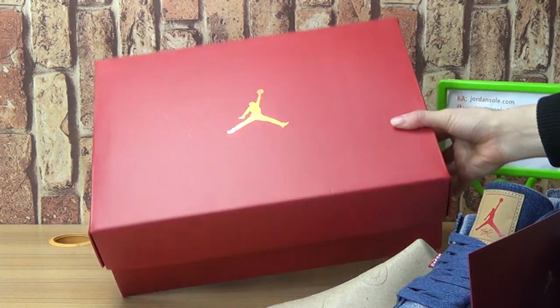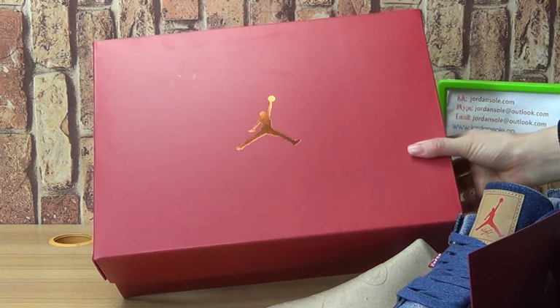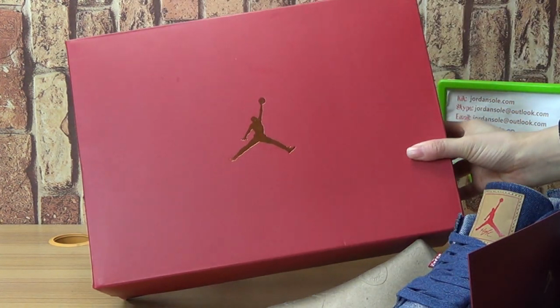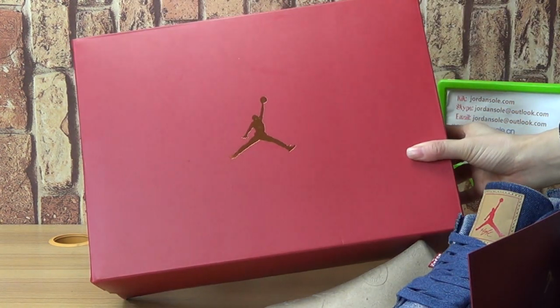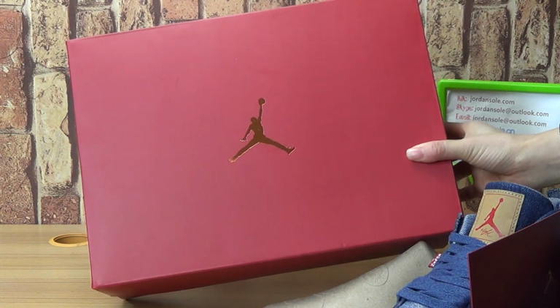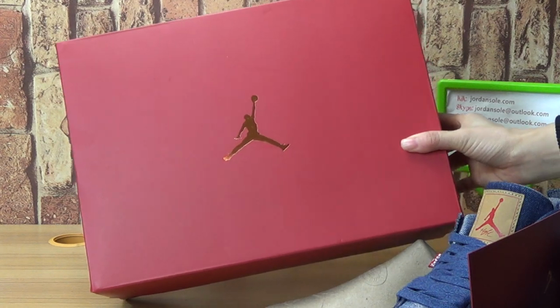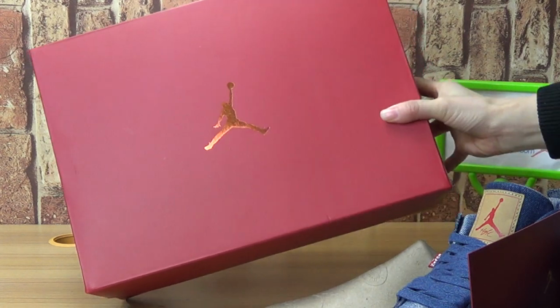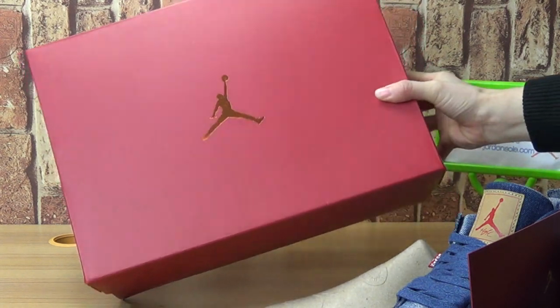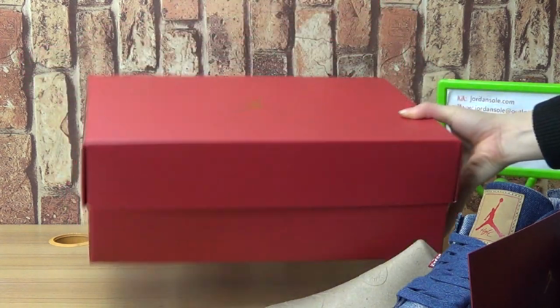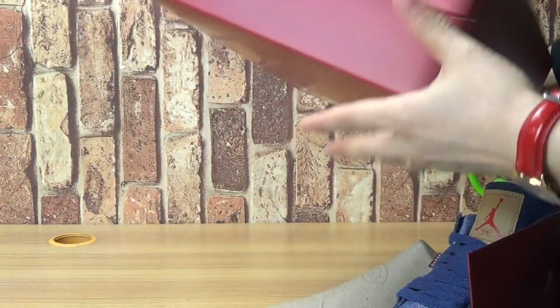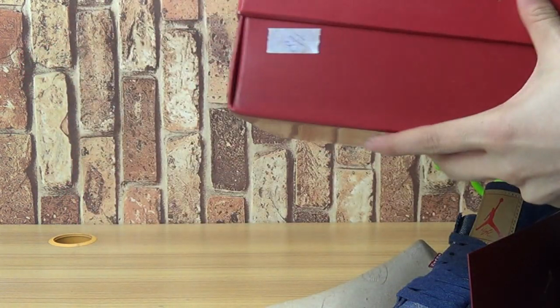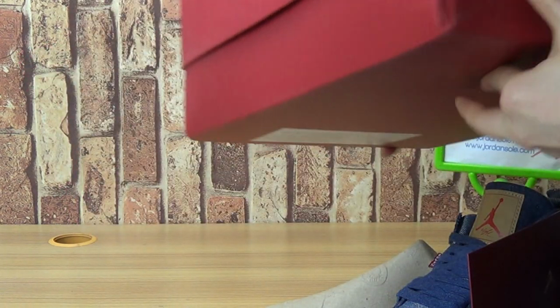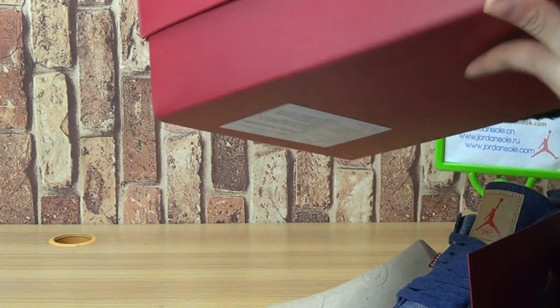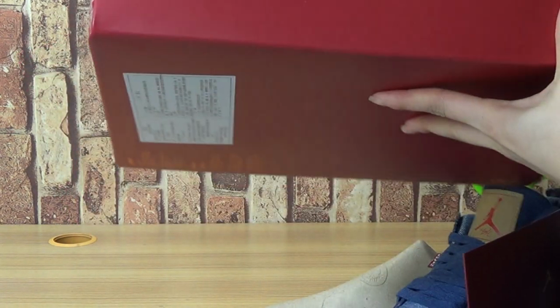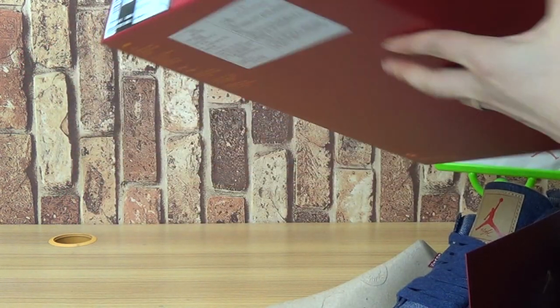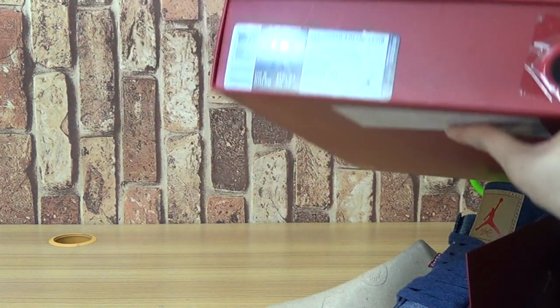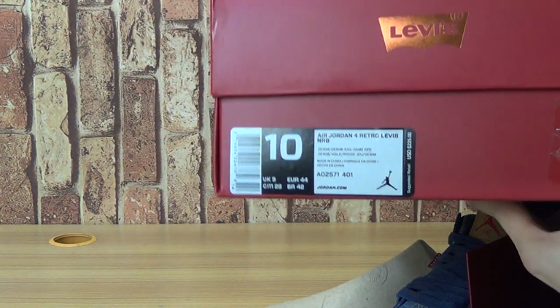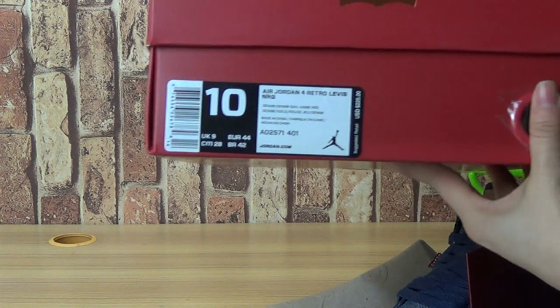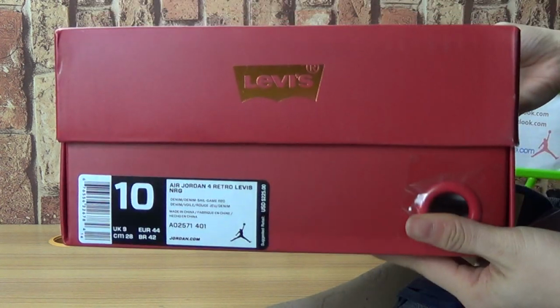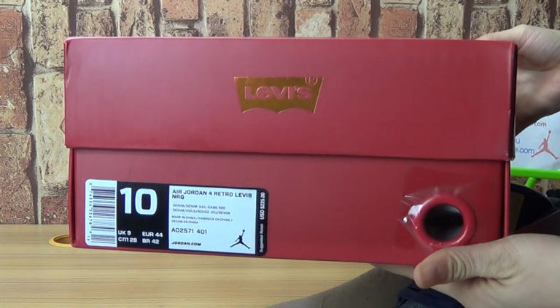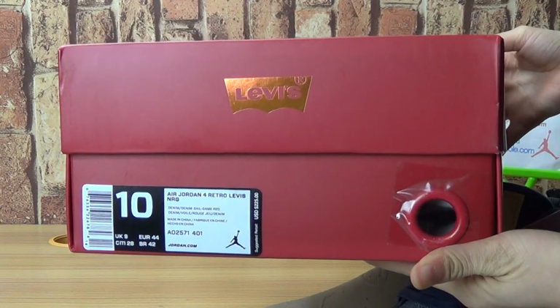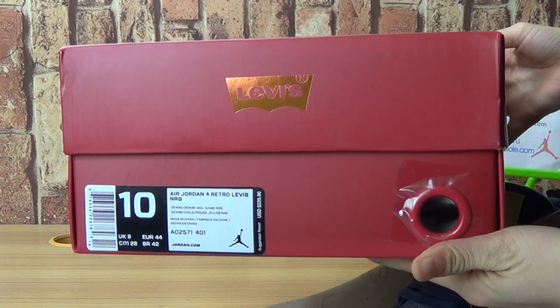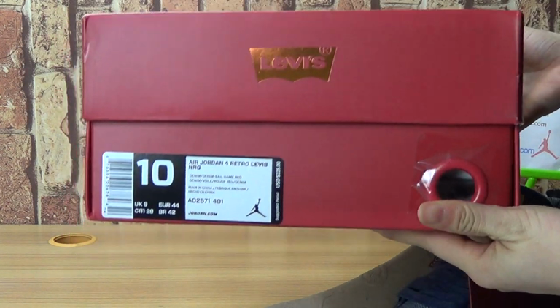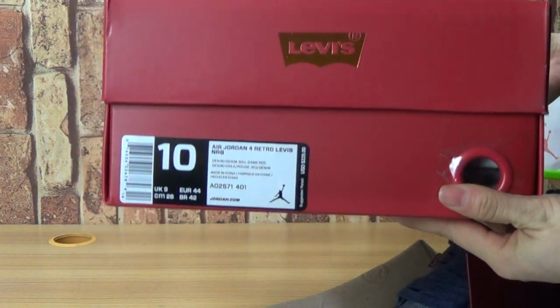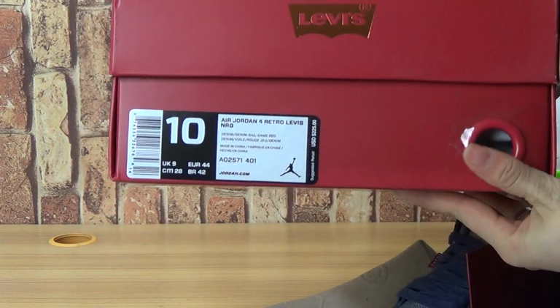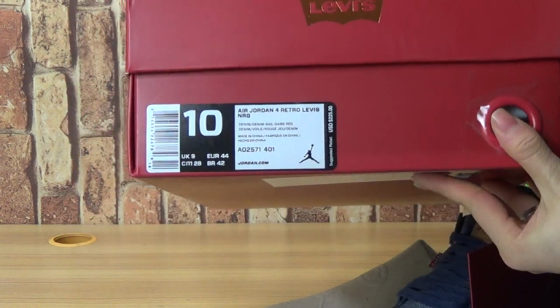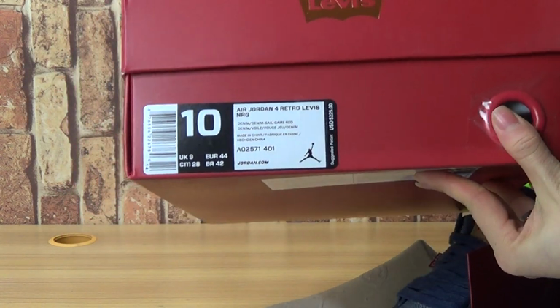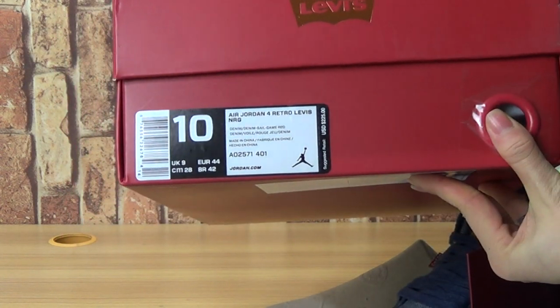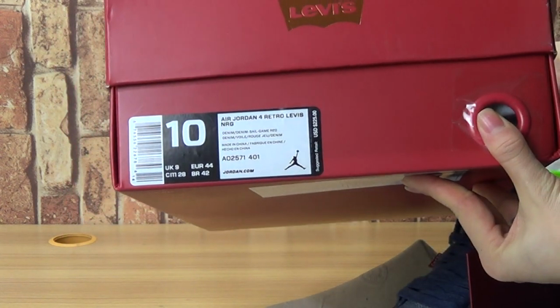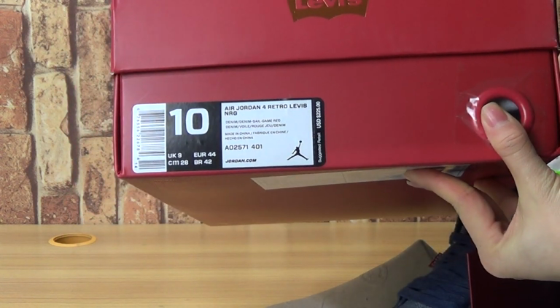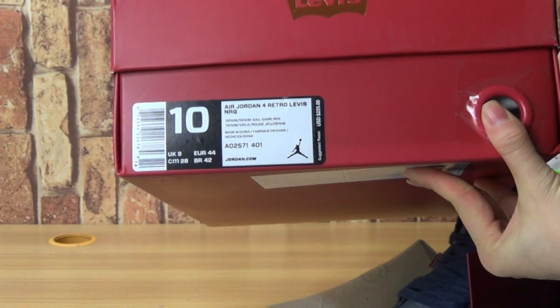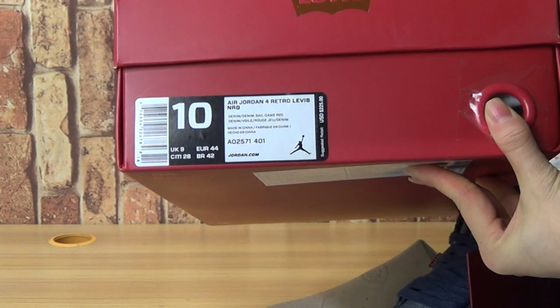The original colorway box is the red box, turning to this side. So this is a size 10, the Jordan 4 Retro Device.